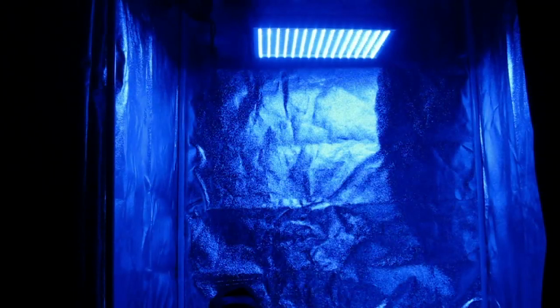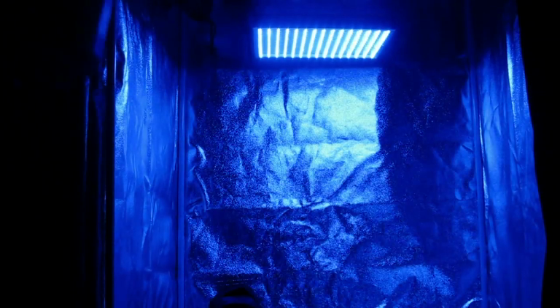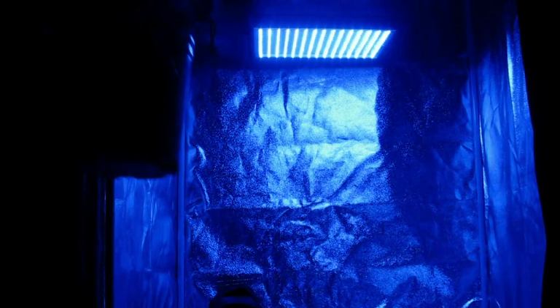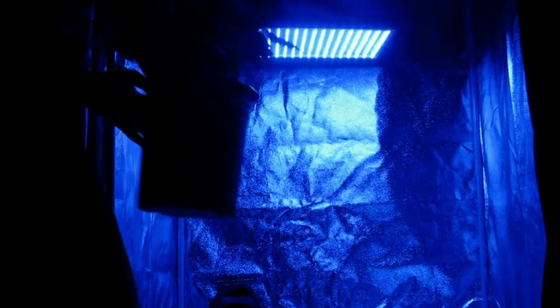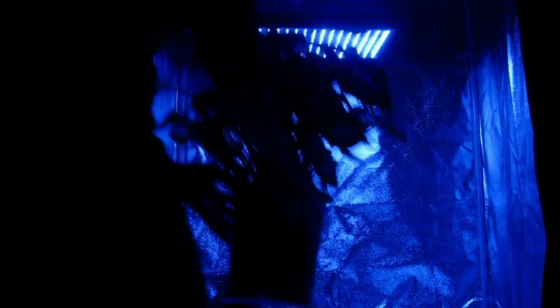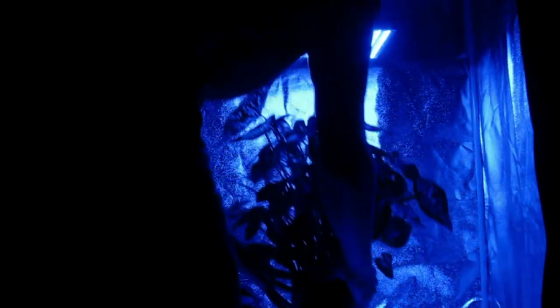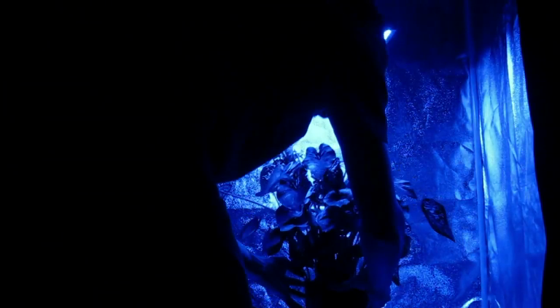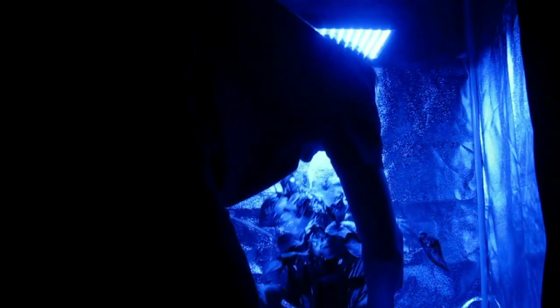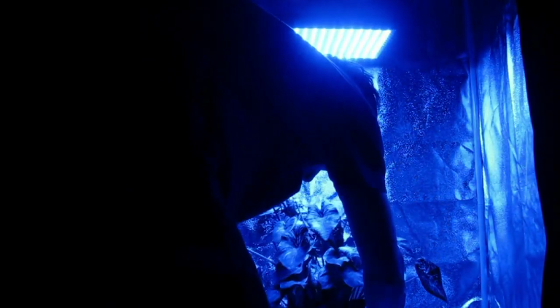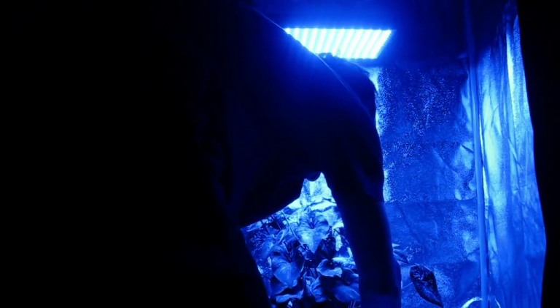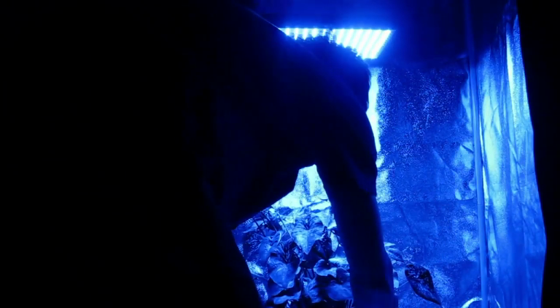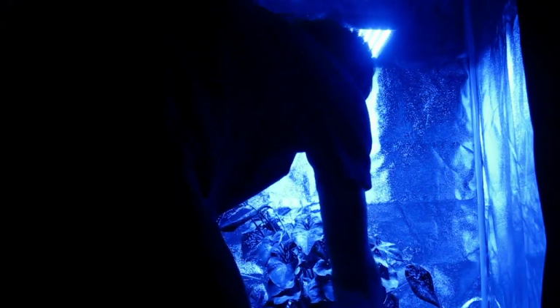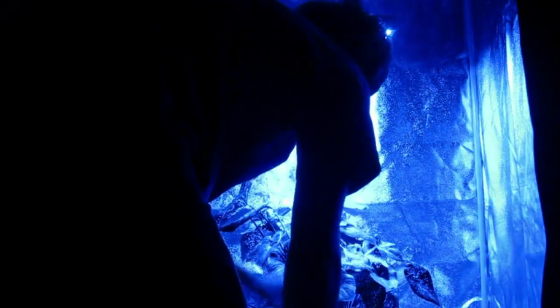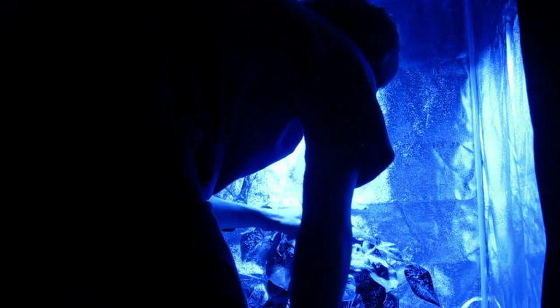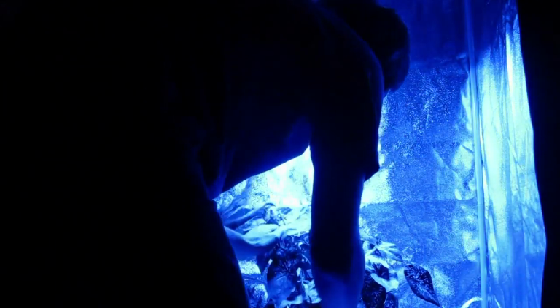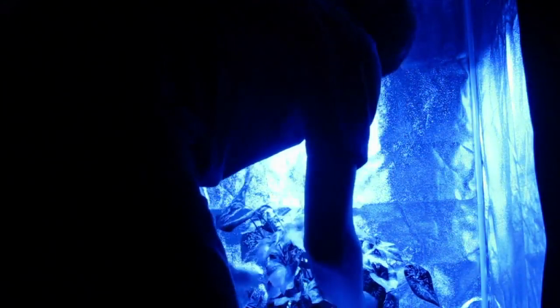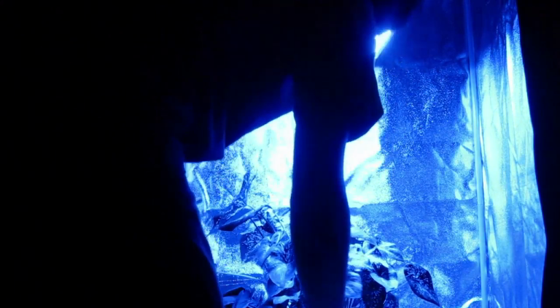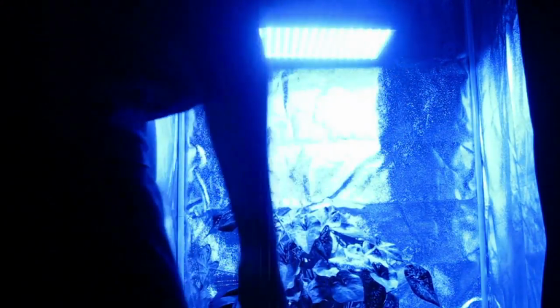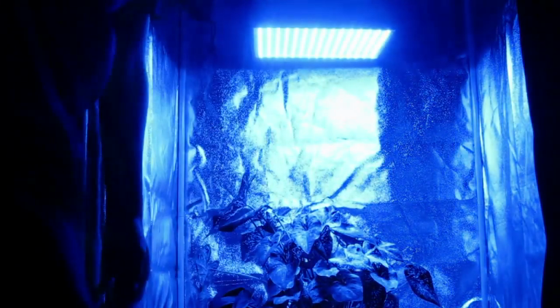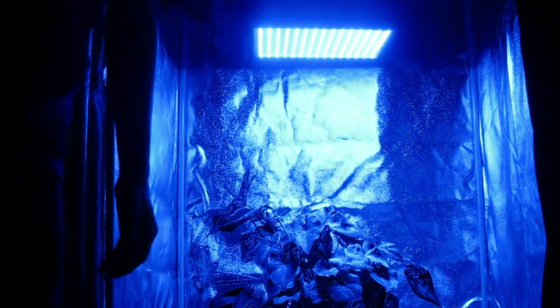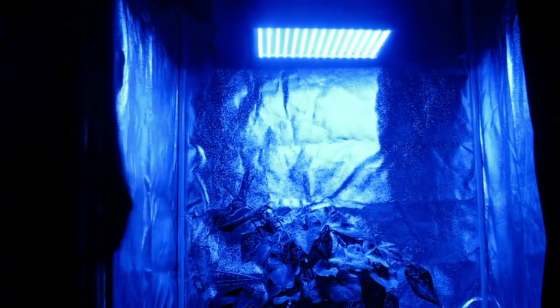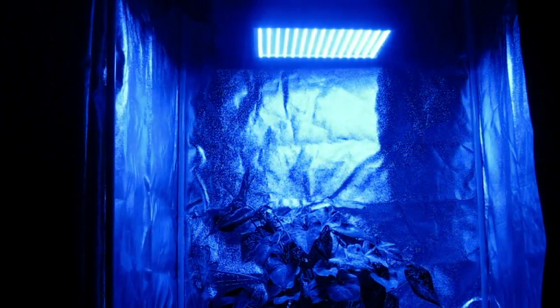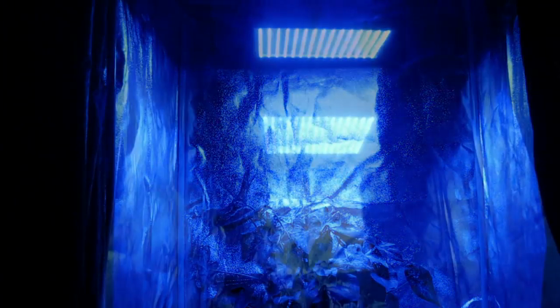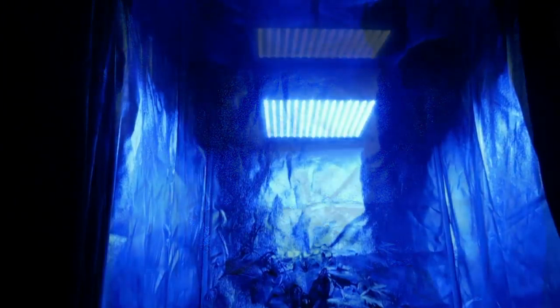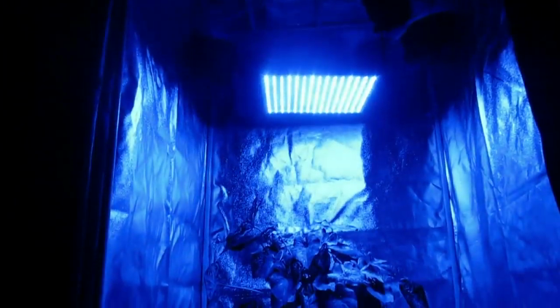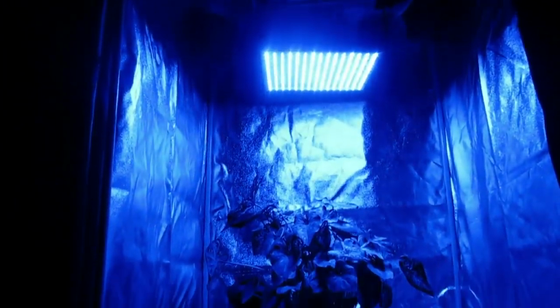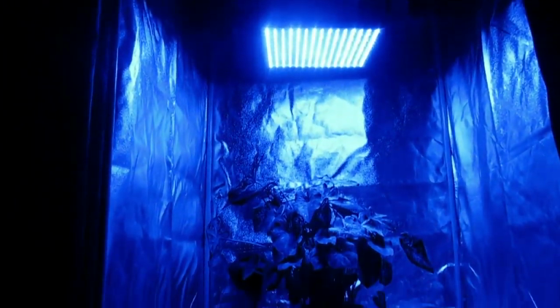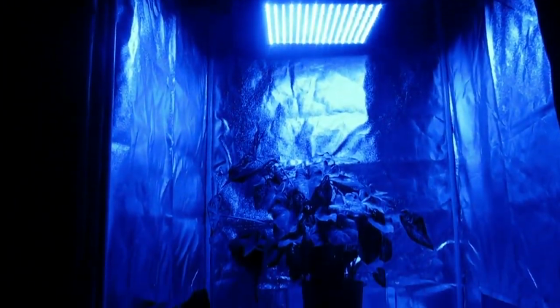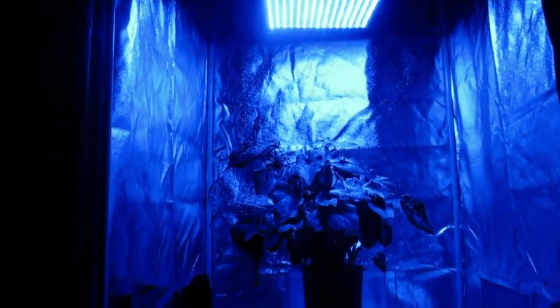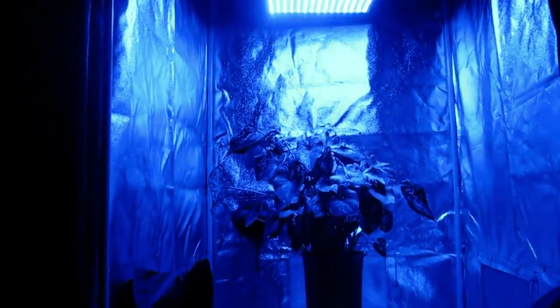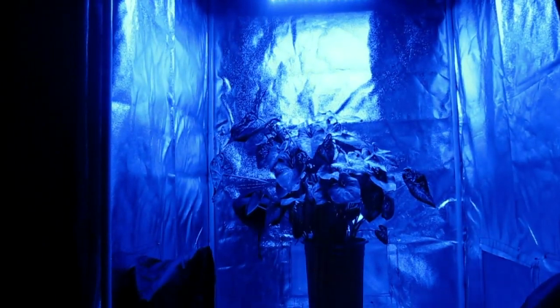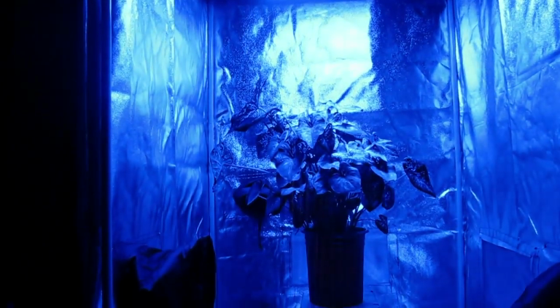For most plants, the peak absorption for vegetative growth is a deep blue, and the 14-watt advanced spectrum all-blue LED grow panel has just that. Emitting a wavelength of 465 nanometers, it is perfect for supplementing the vegetative stage.